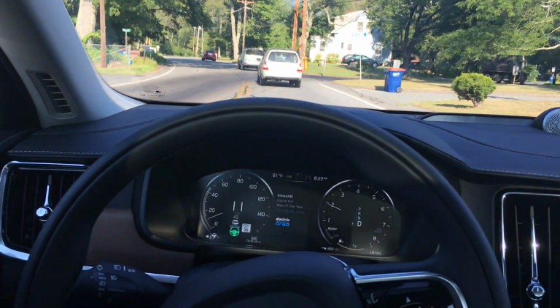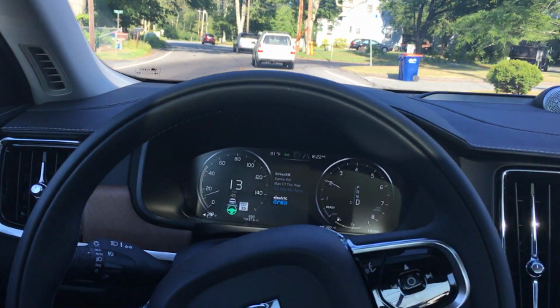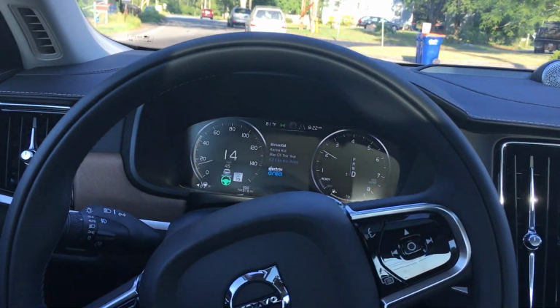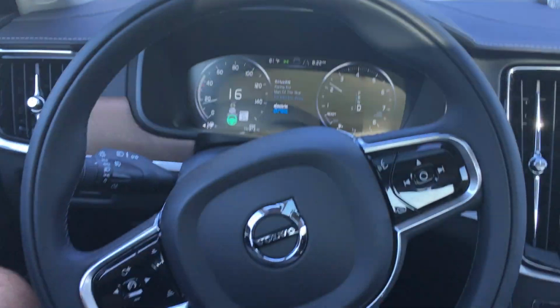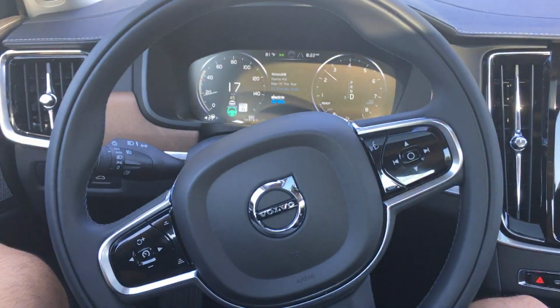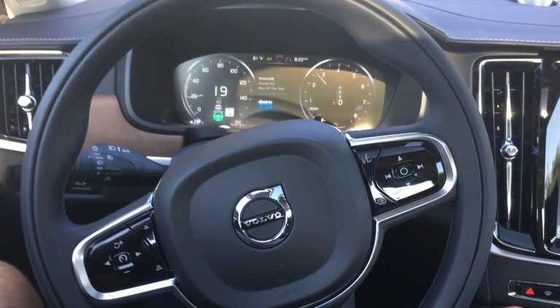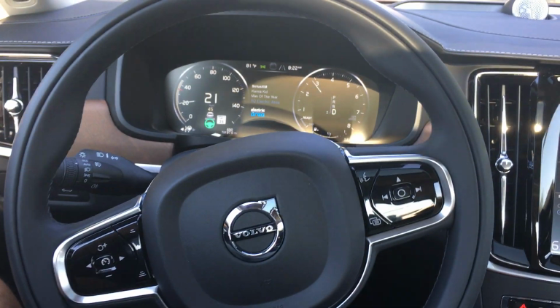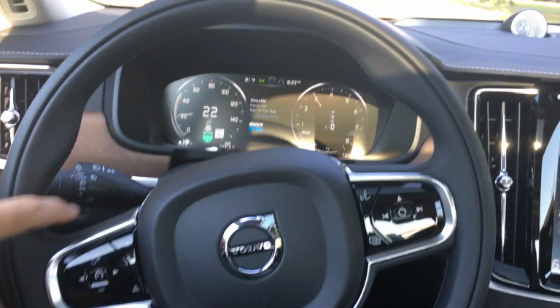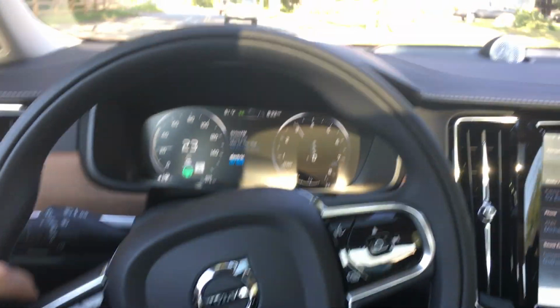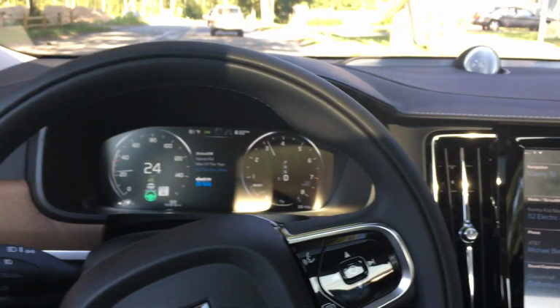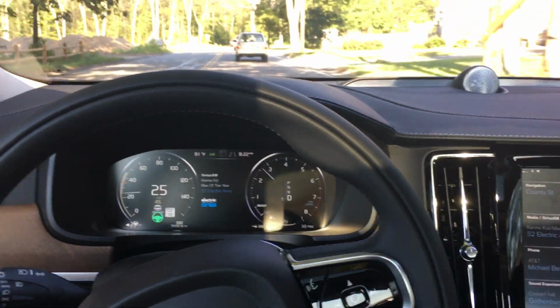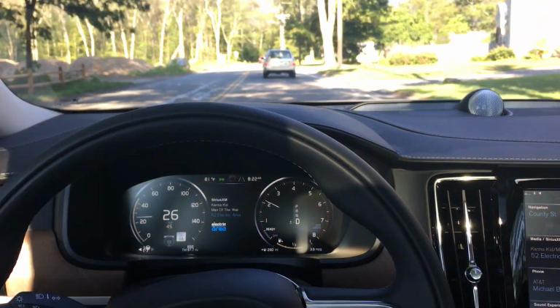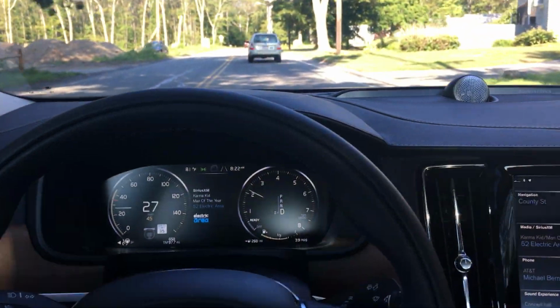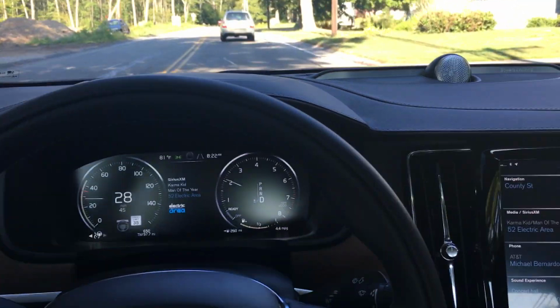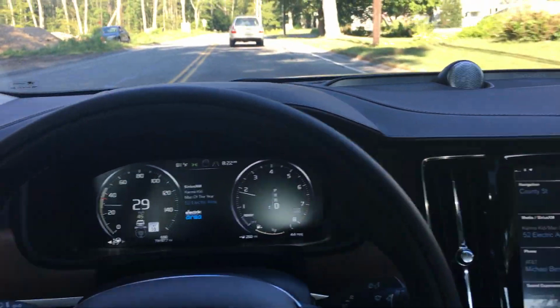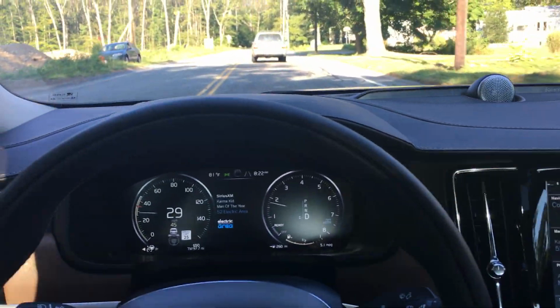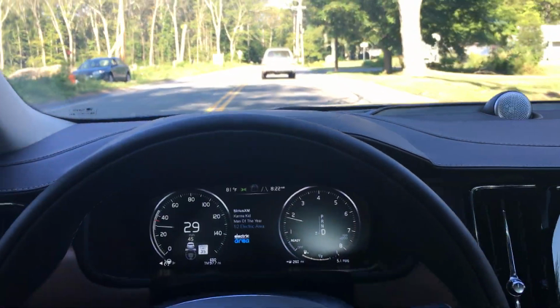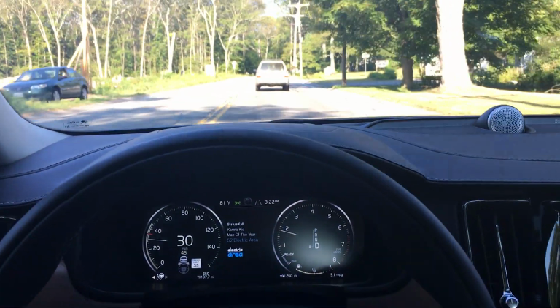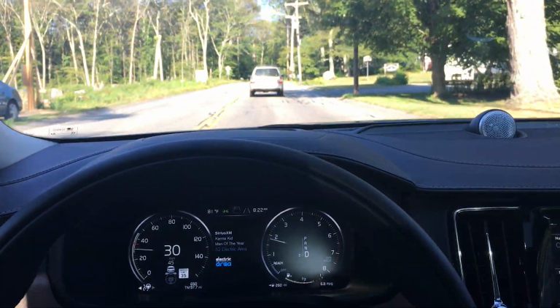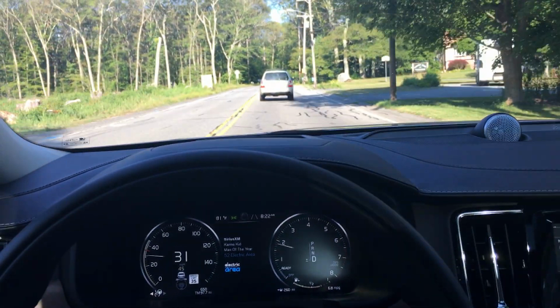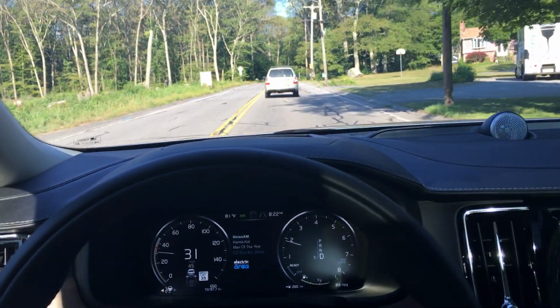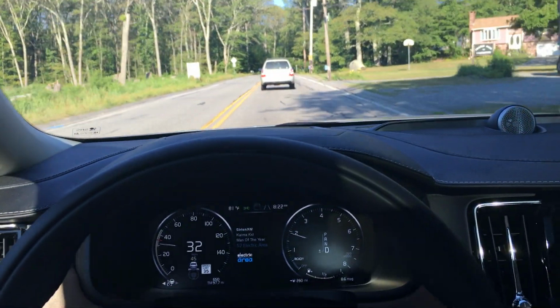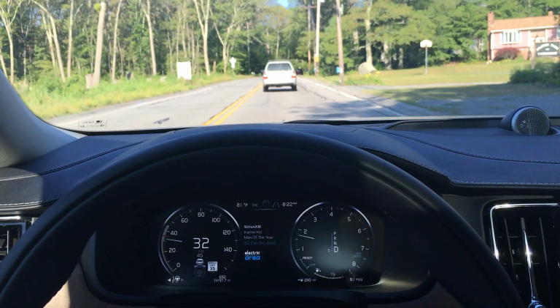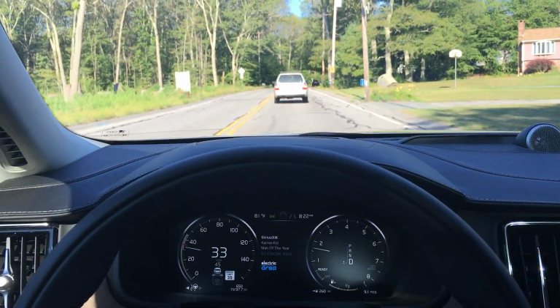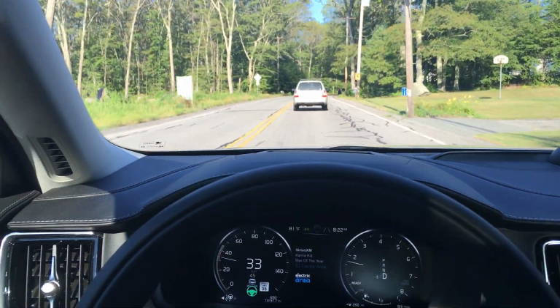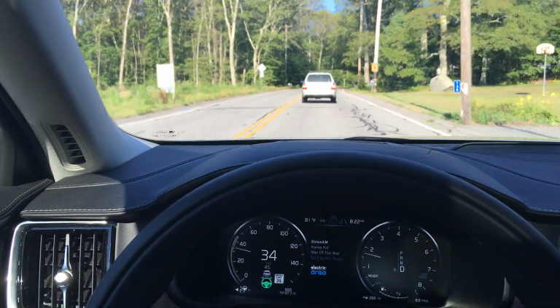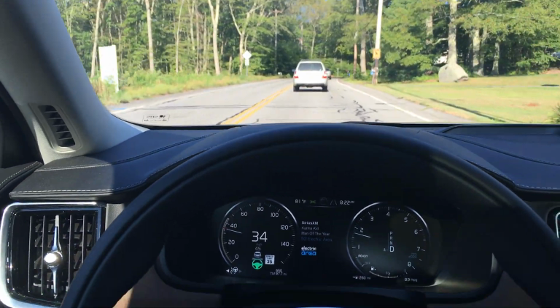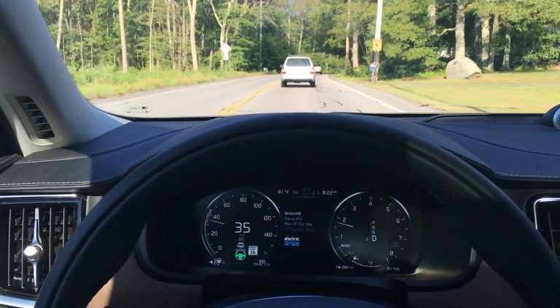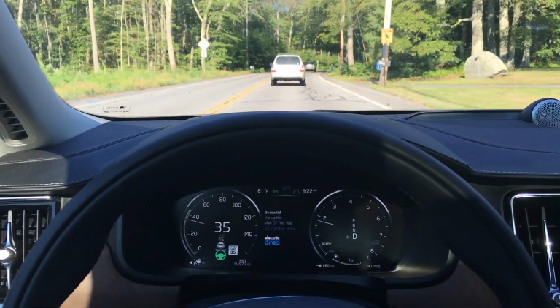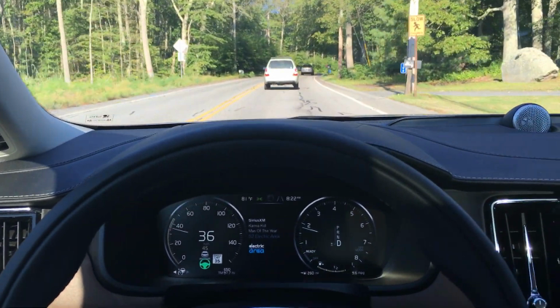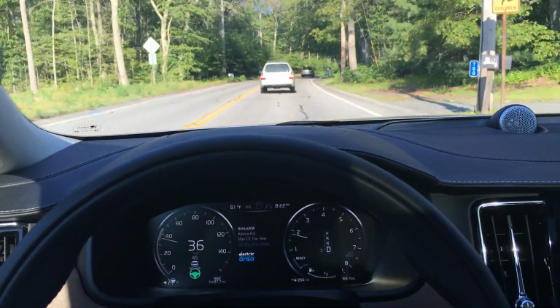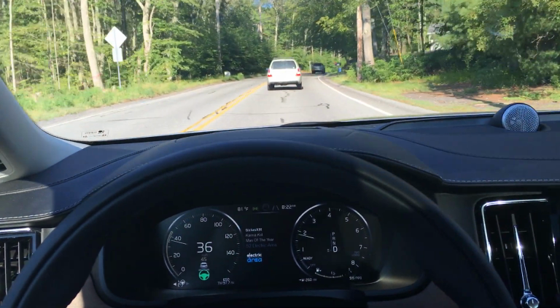I'll take my hands off the wheel just so you can see the wheel doing its thing. And then as soon as I put my hands back, it straightens right out. I've been using and testing this for a couple weeks now, and it's been really something.